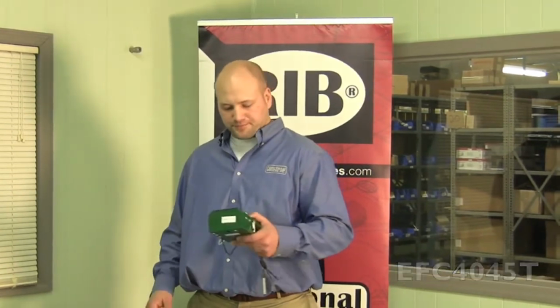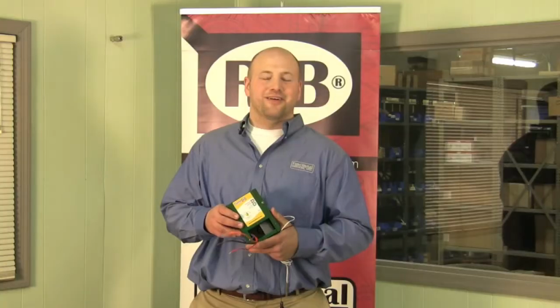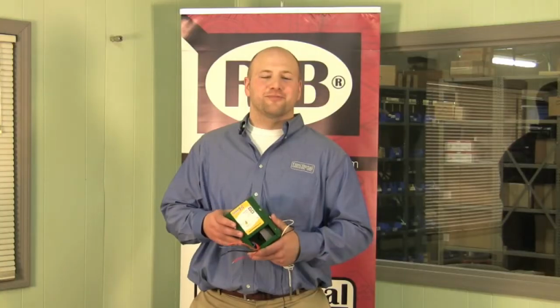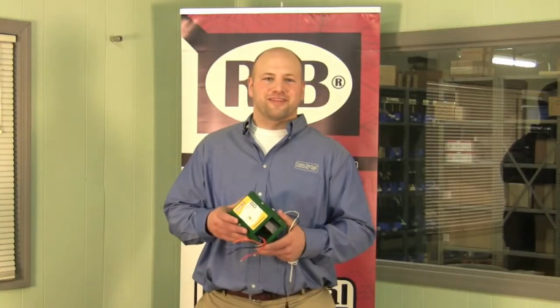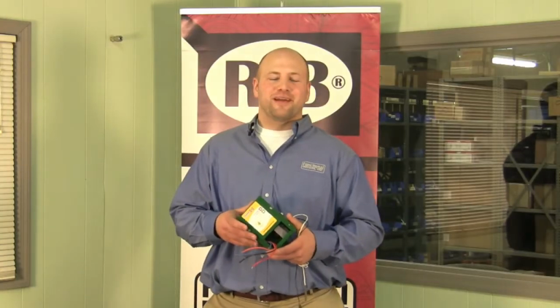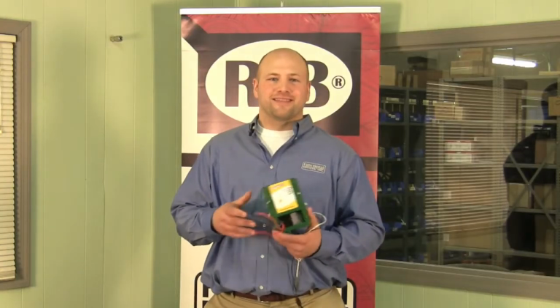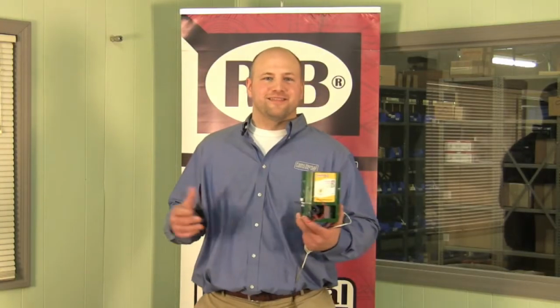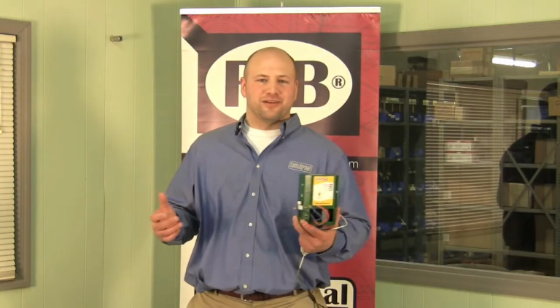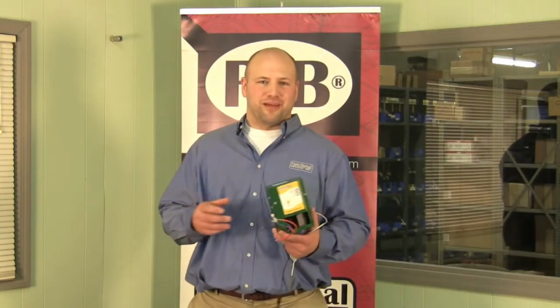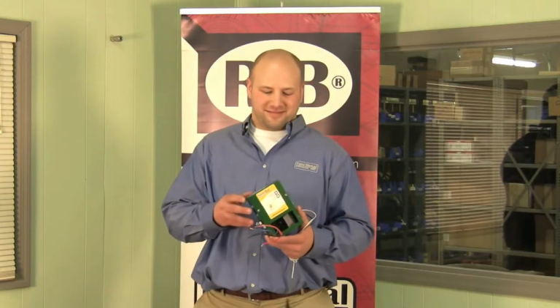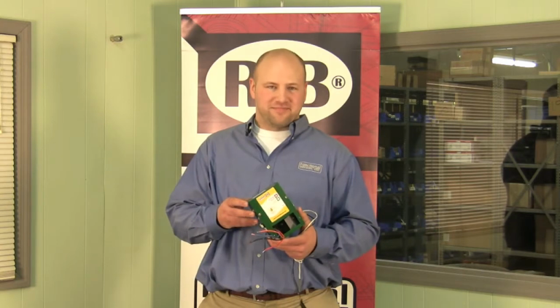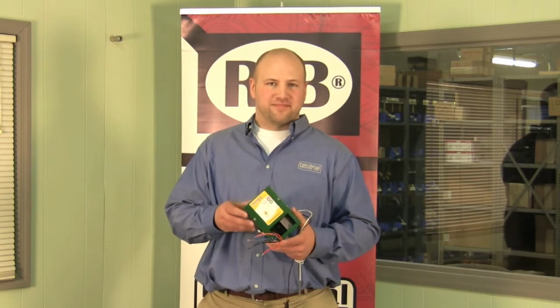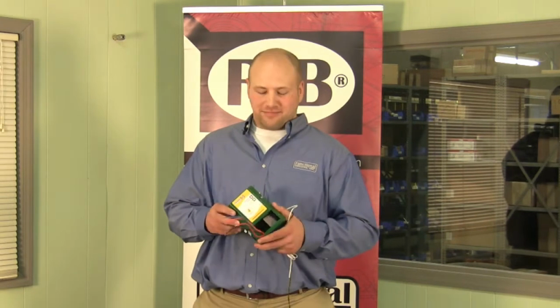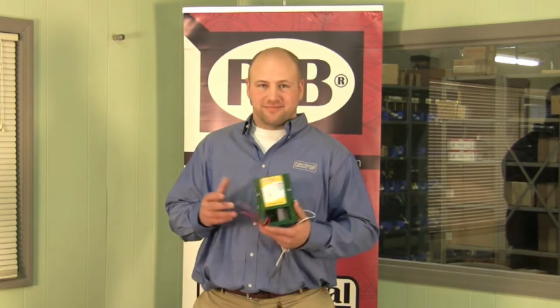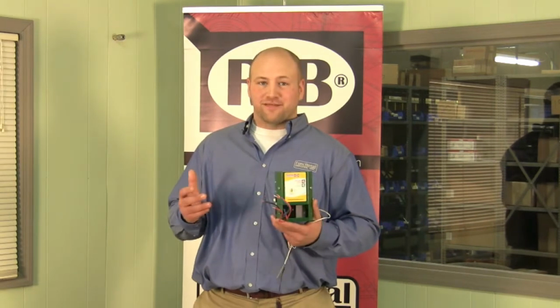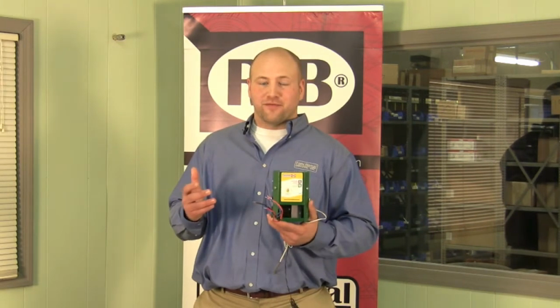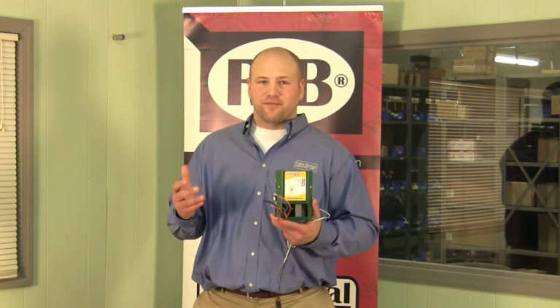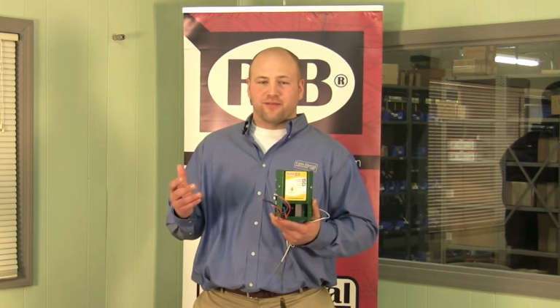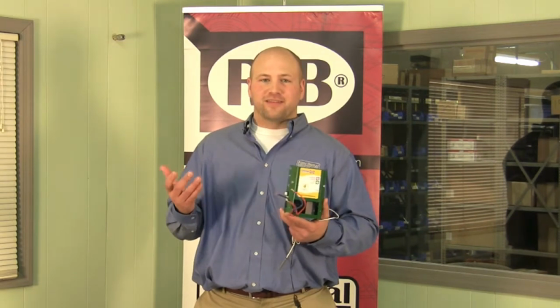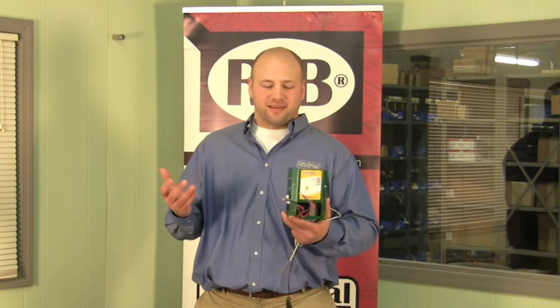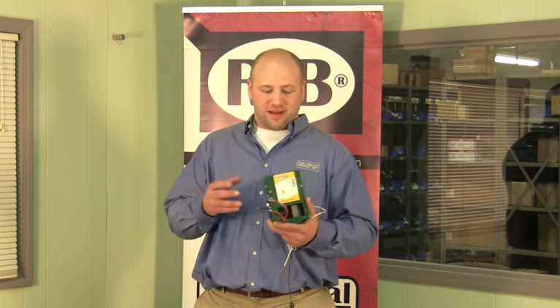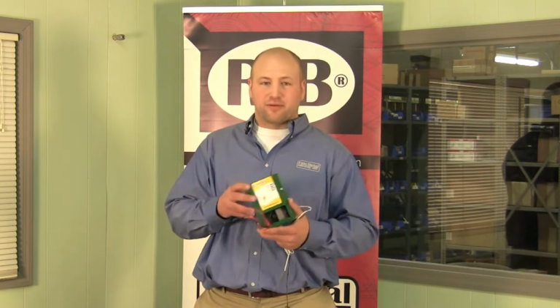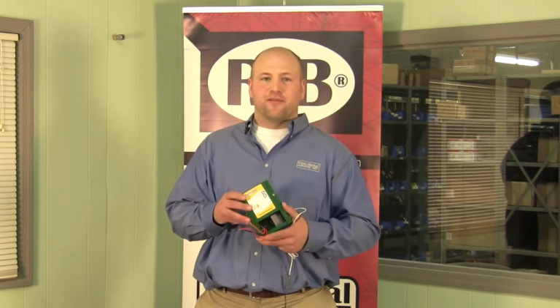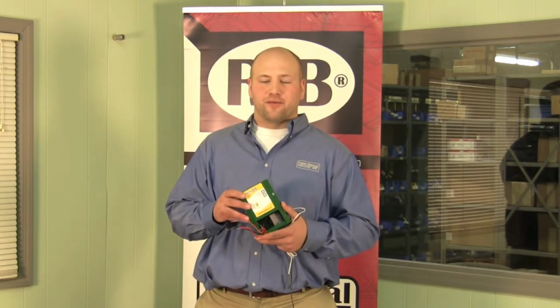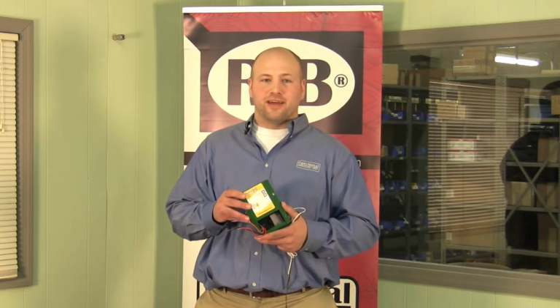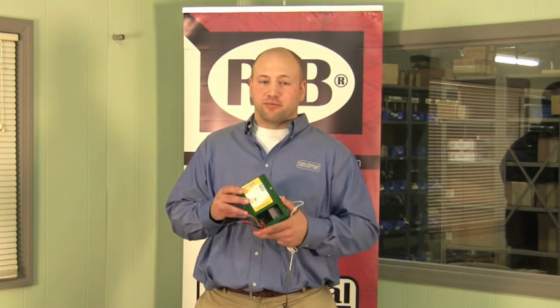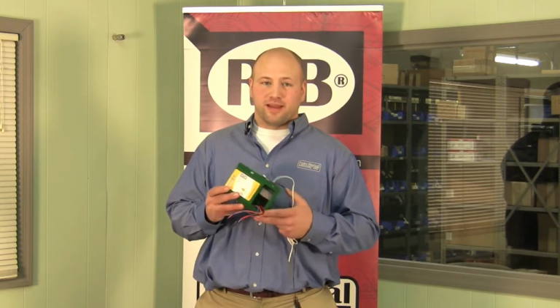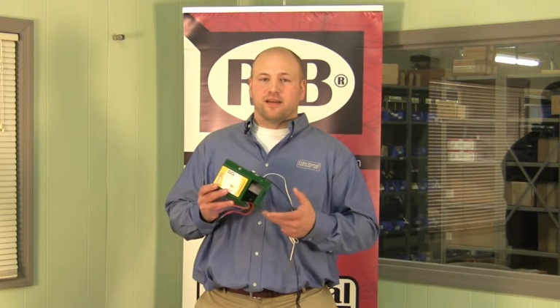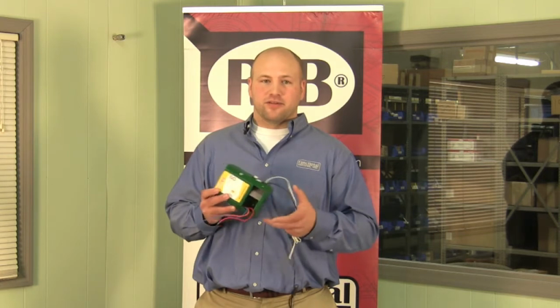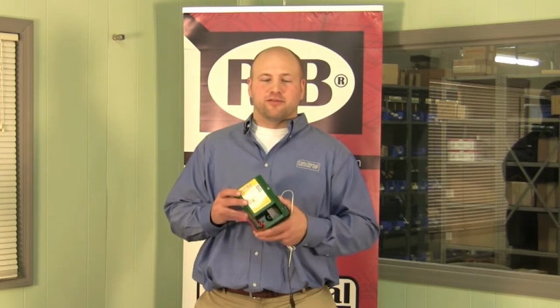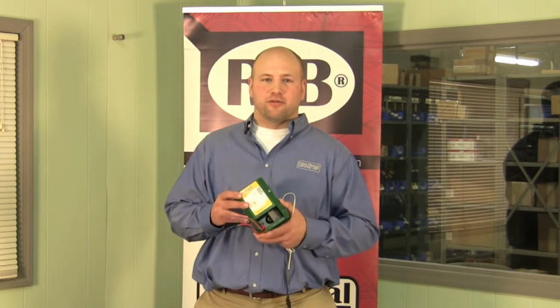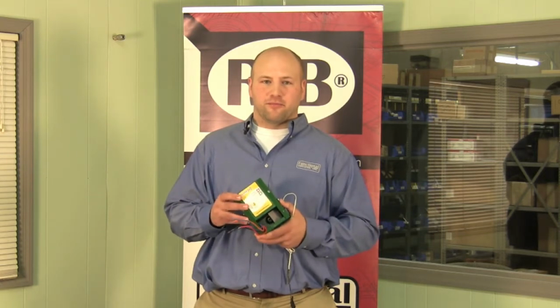Our customers are seeing paybacks in two years or less. The ESC 4045T might qualify for an energy rebate — check with your local government.